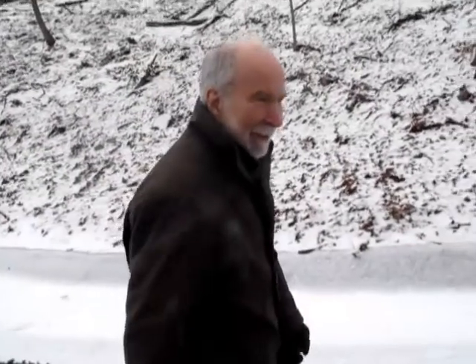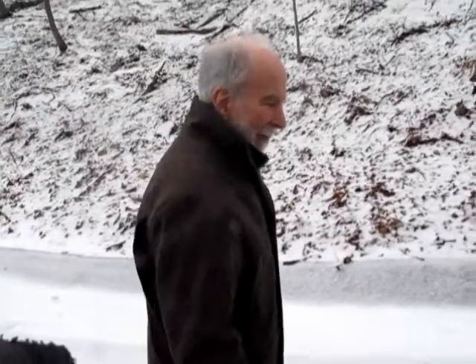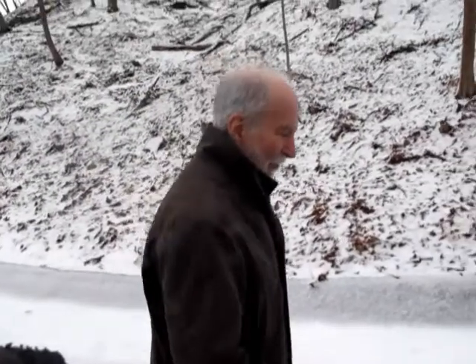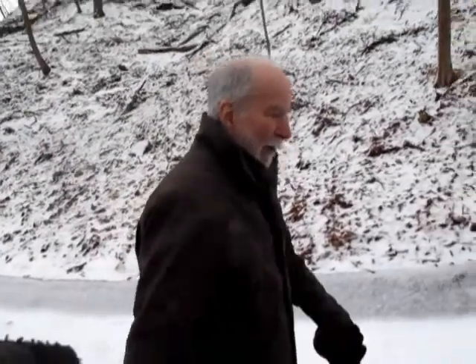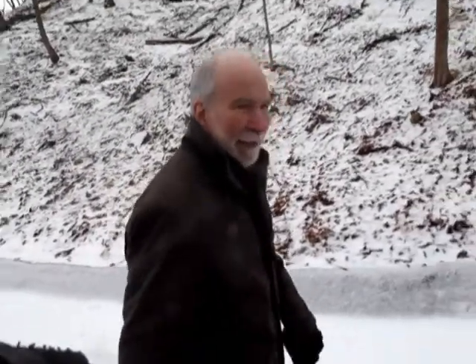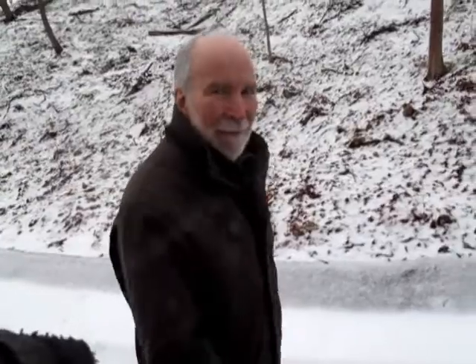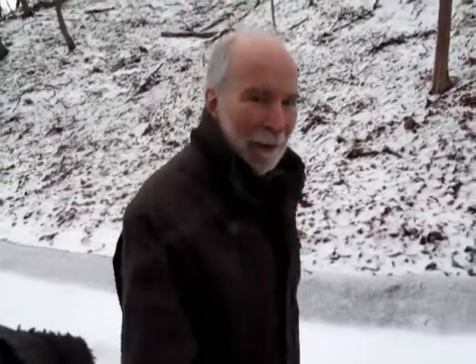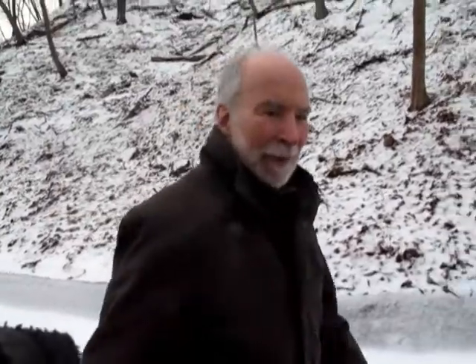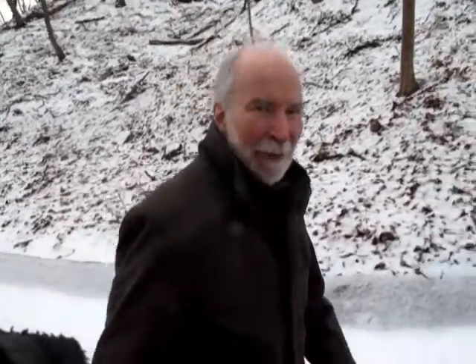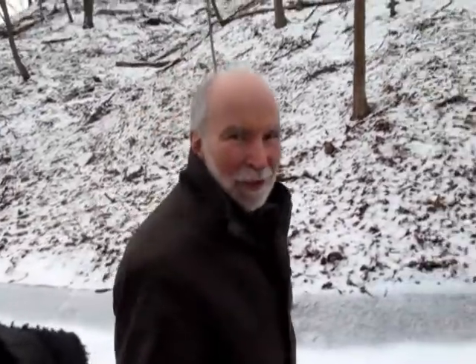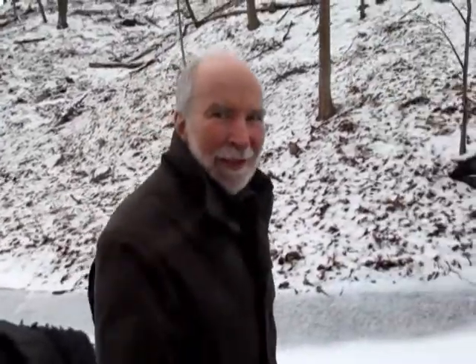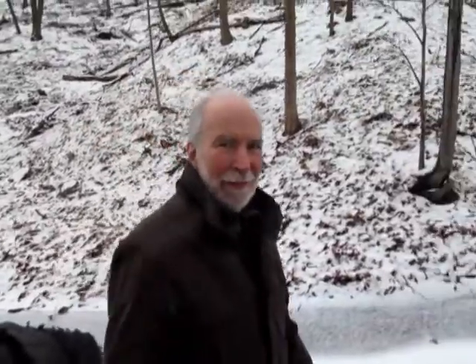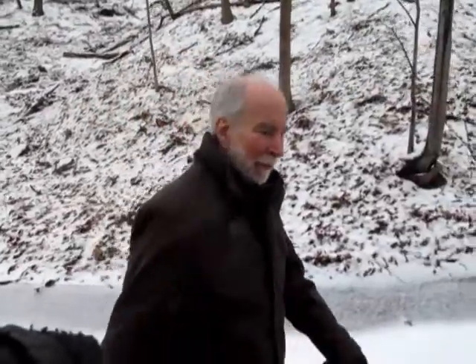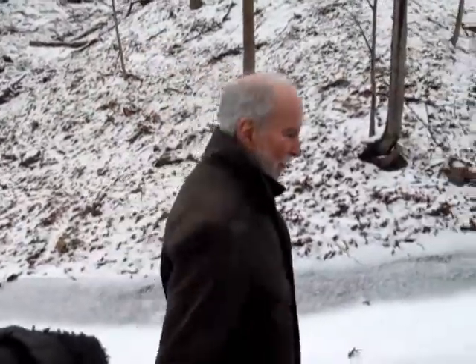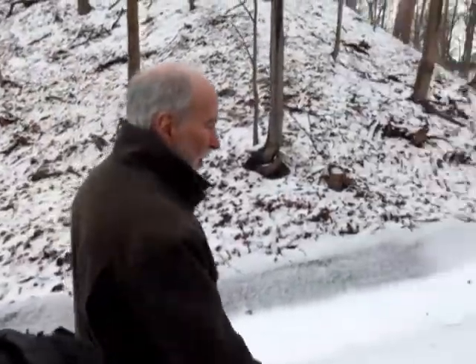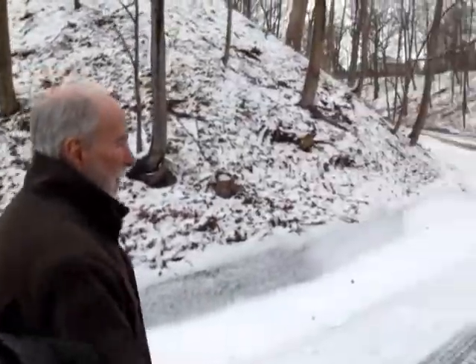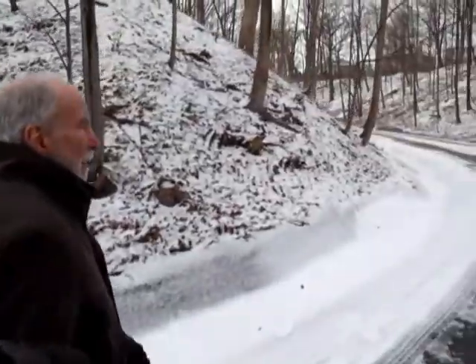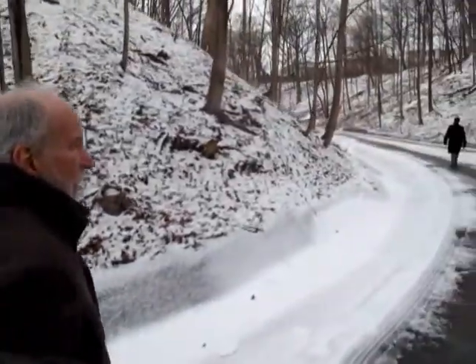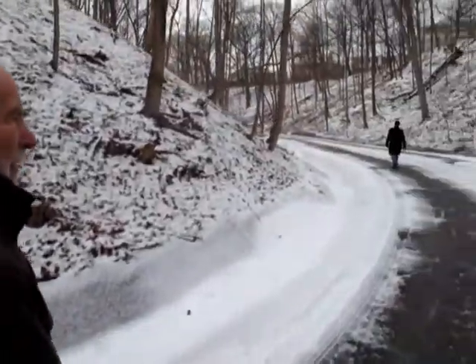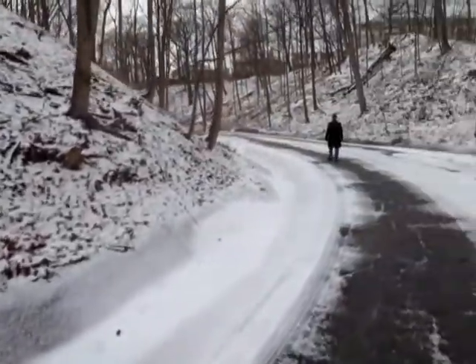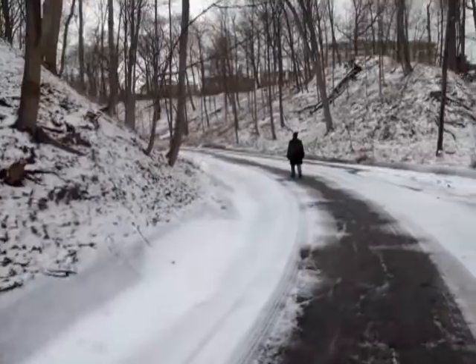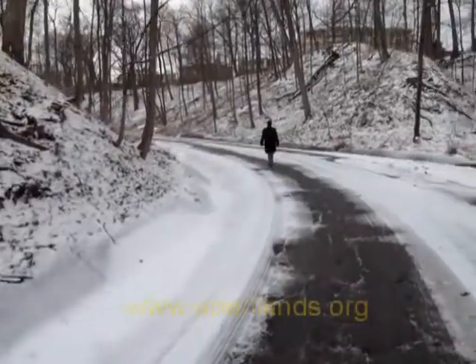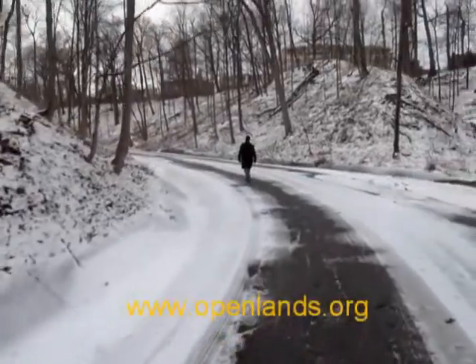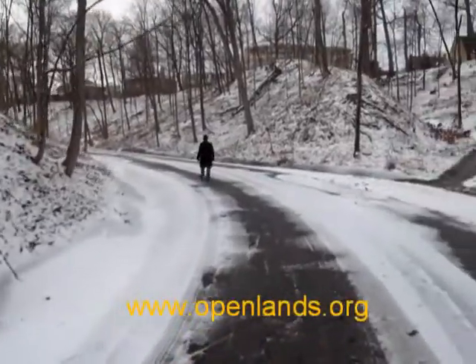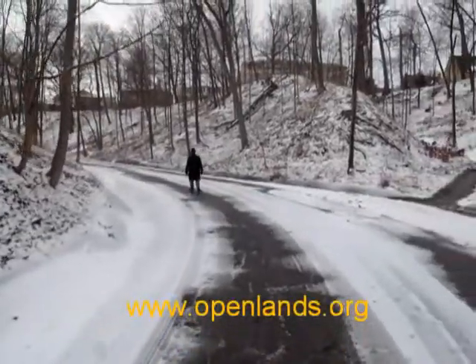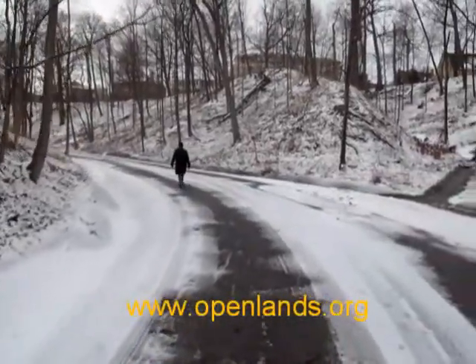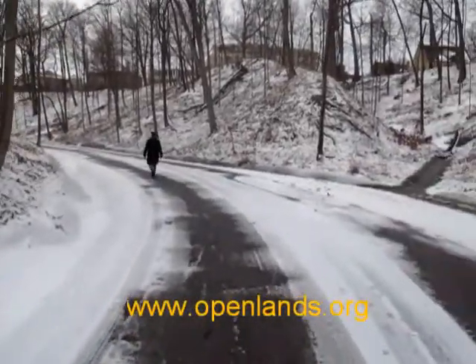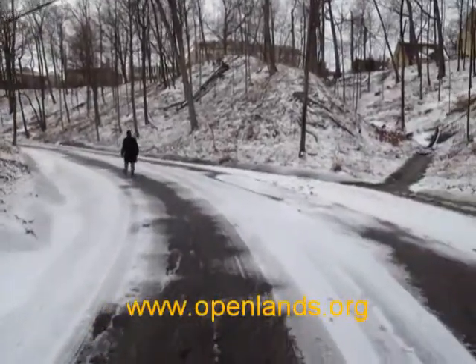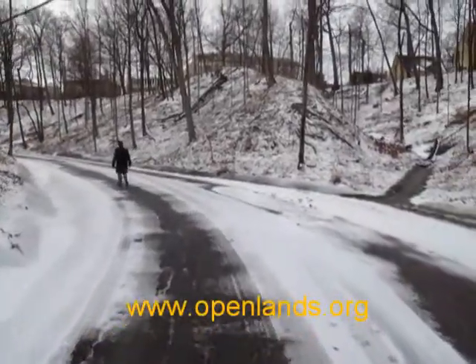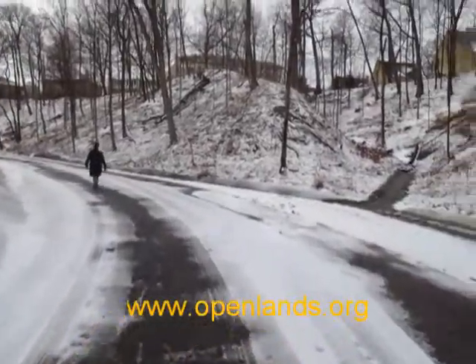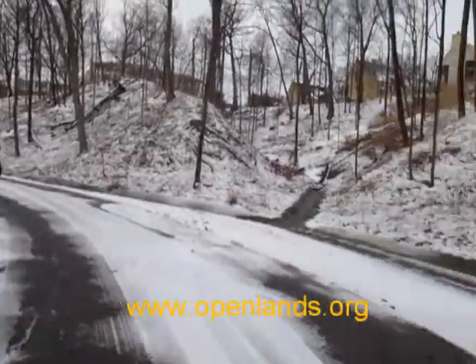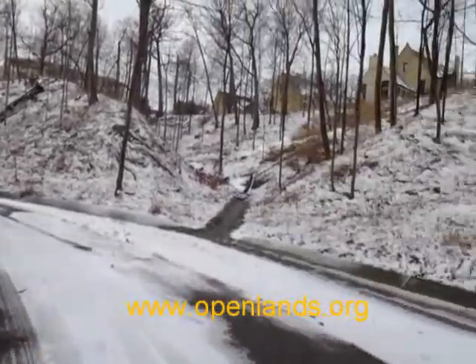We're walking up Bartlett Ravine from Lake Michigan. It's about a three-quarters of a mile walk, and Open Lands has been working on this project for about four years now.